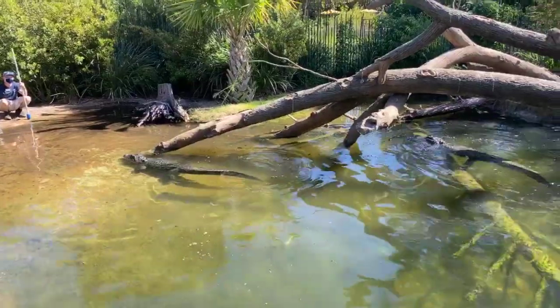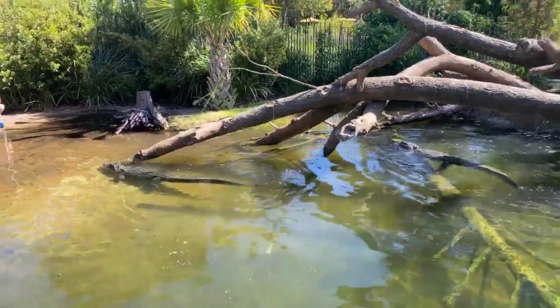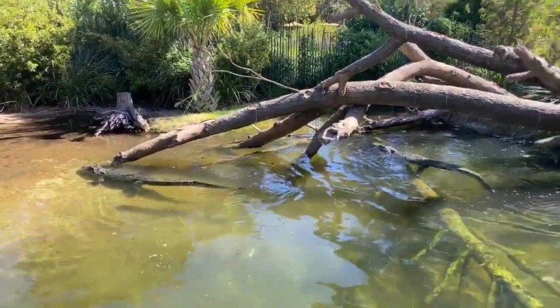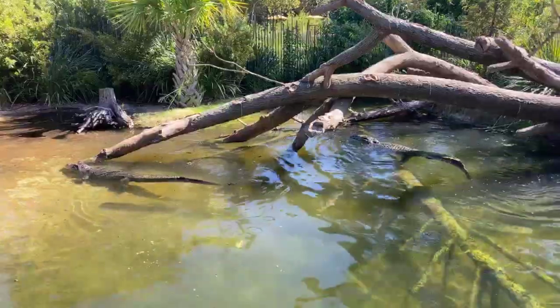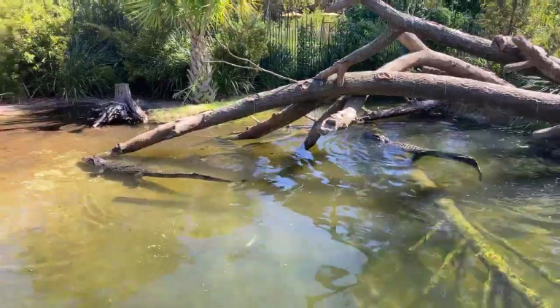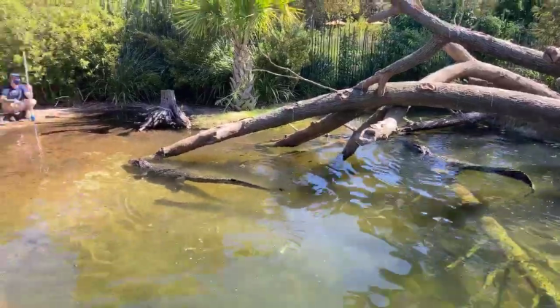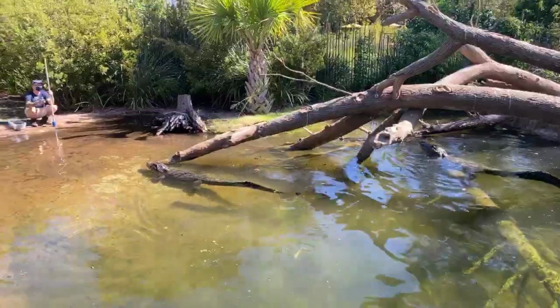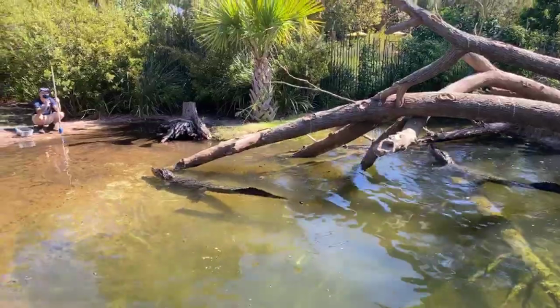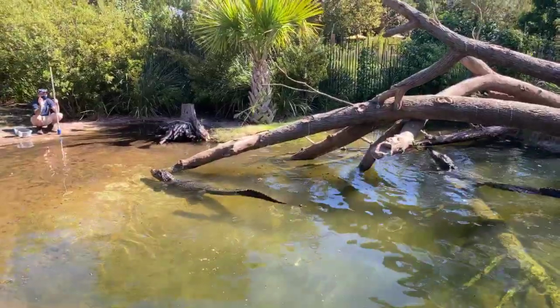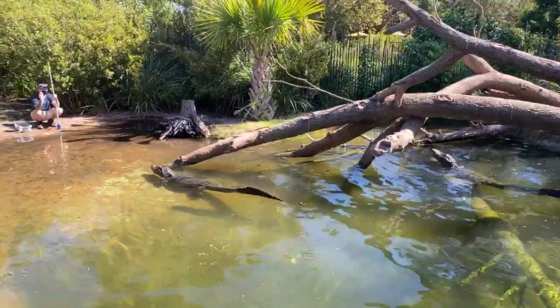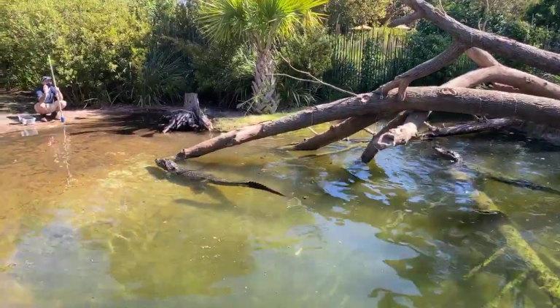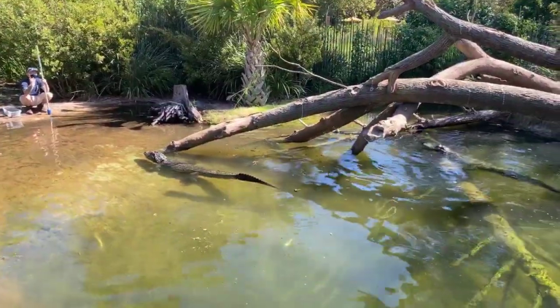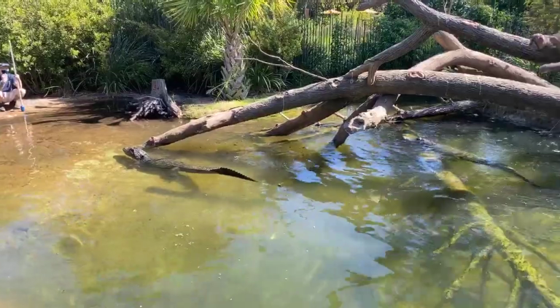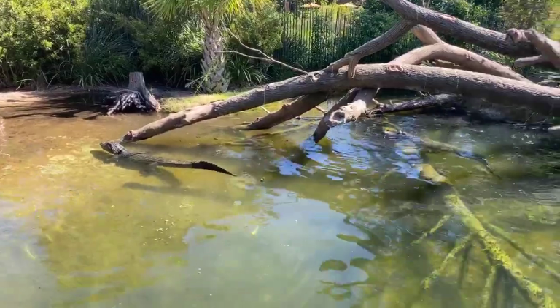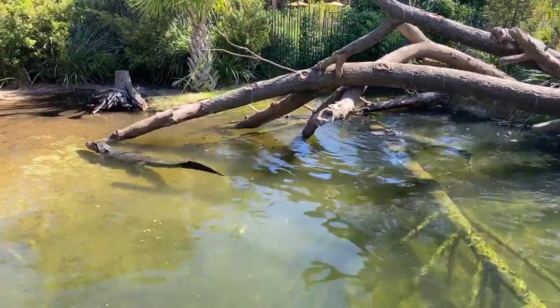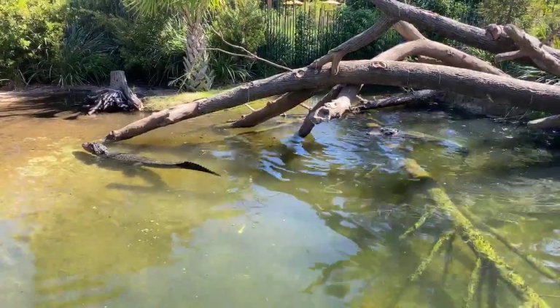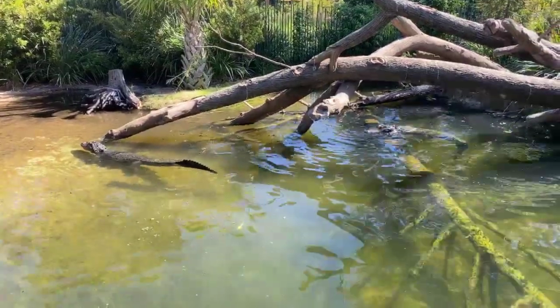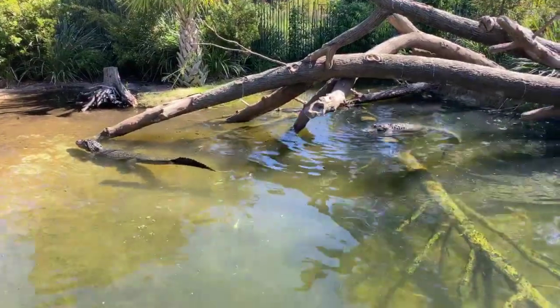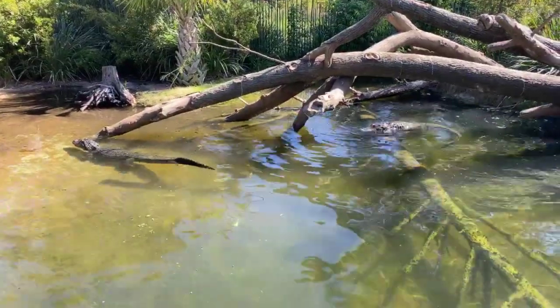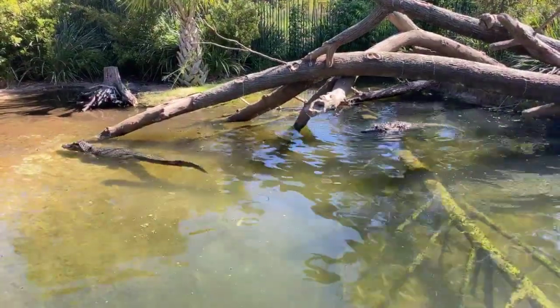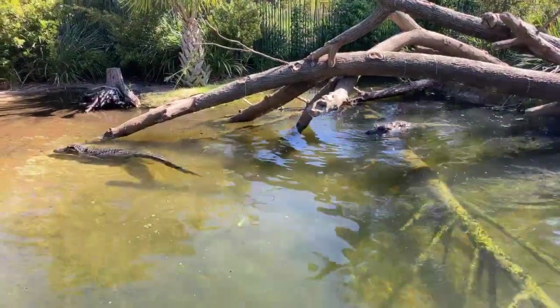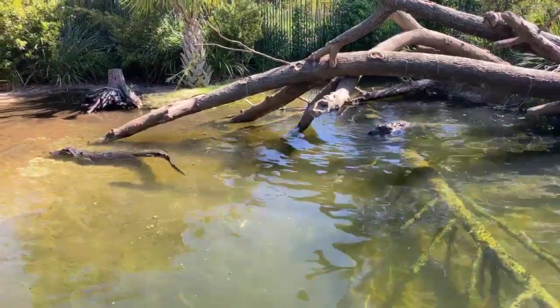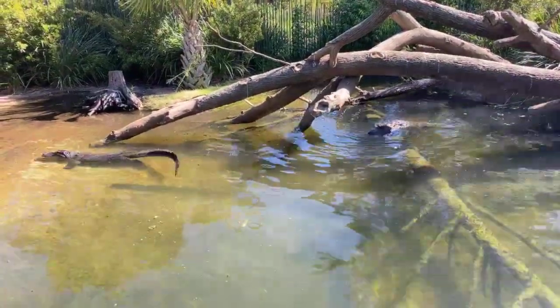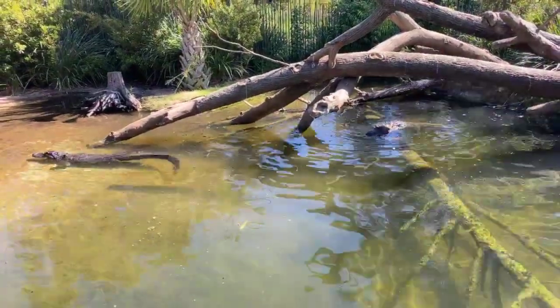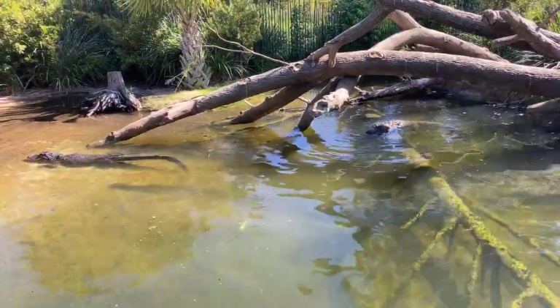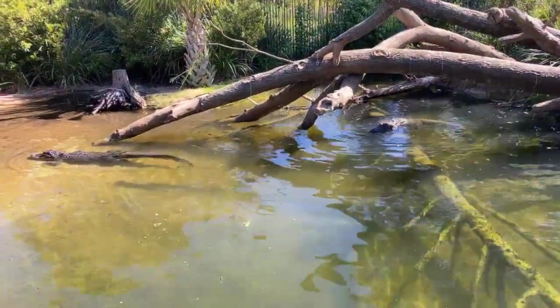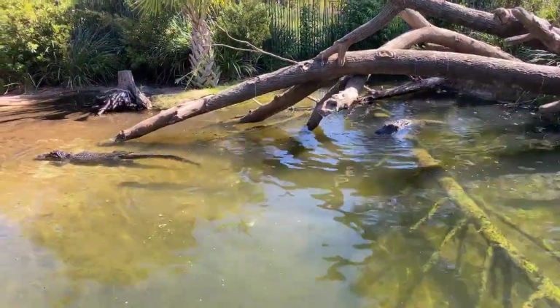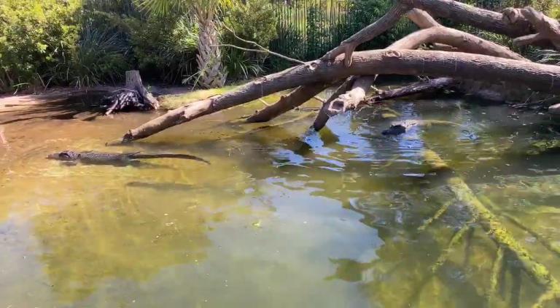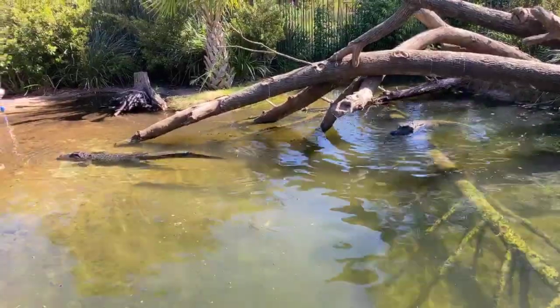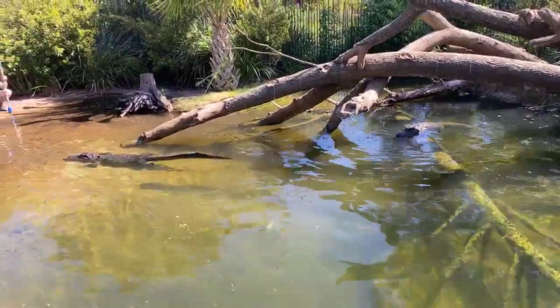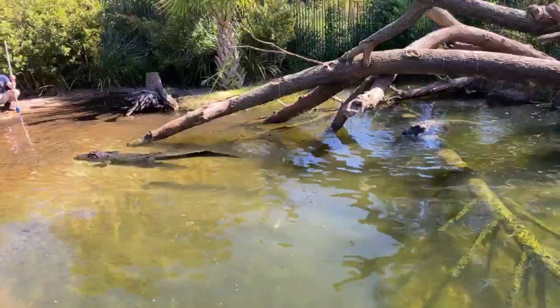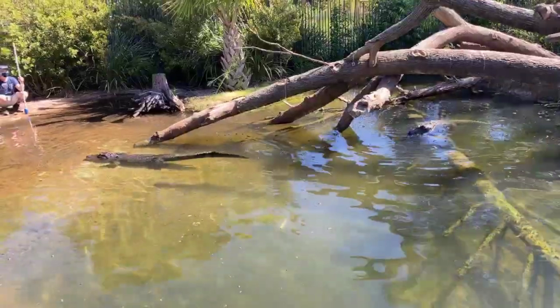Somebody was asking where can we see the alligators at the zoo. They are in our new Texas wetlands exhibit, which is right next to the Pantanal exhibit that's getting ready to open soon.